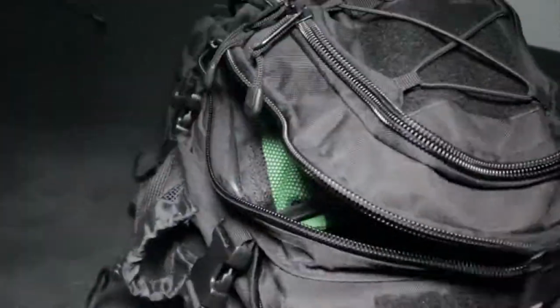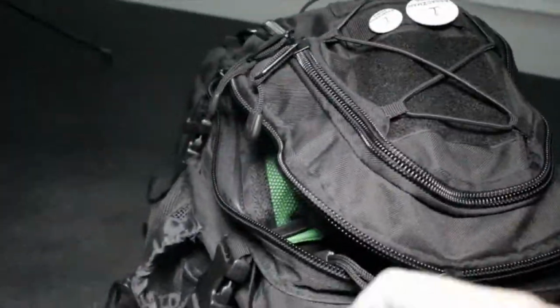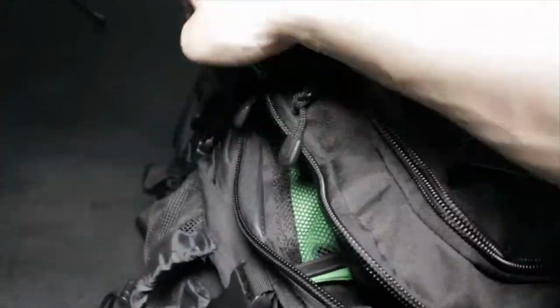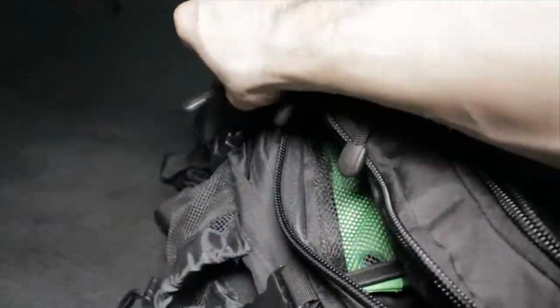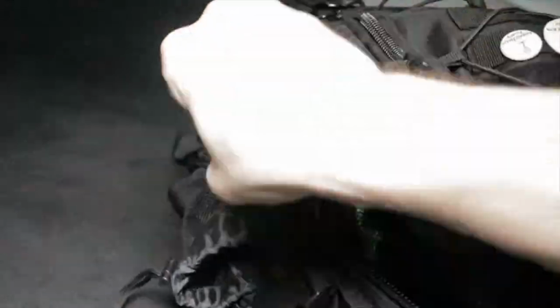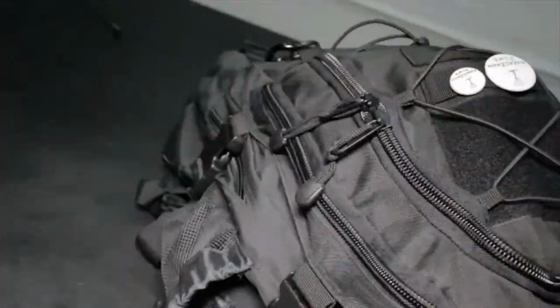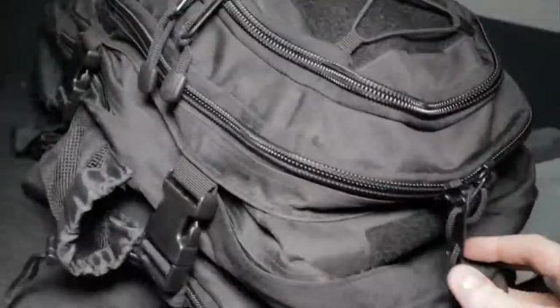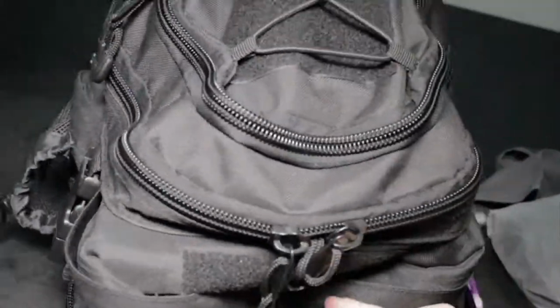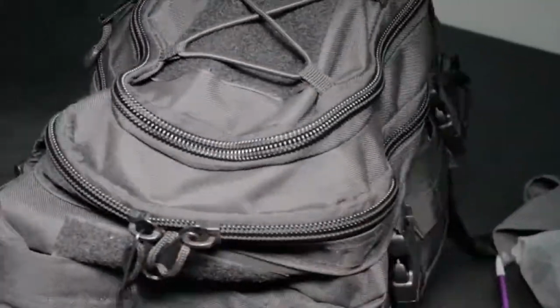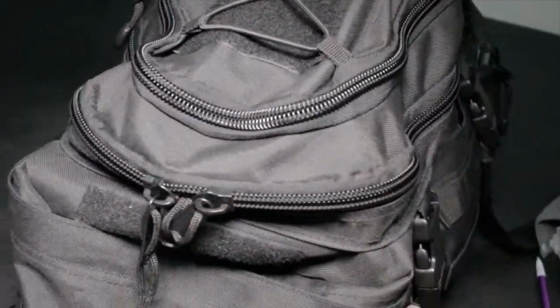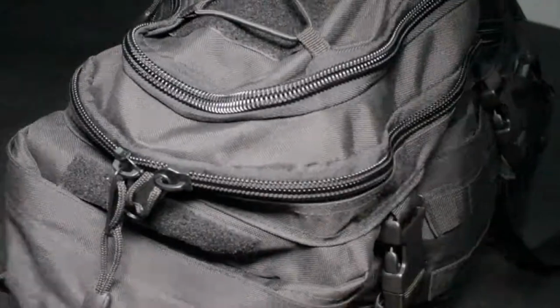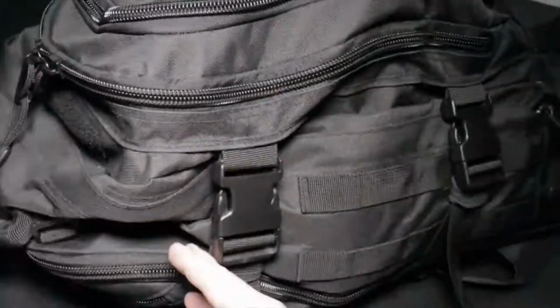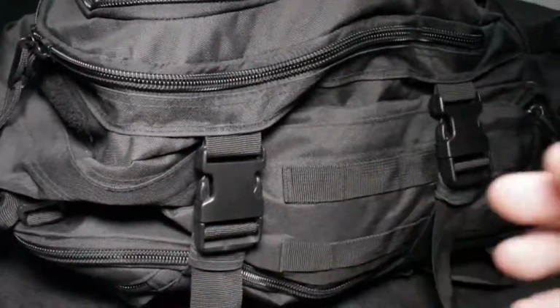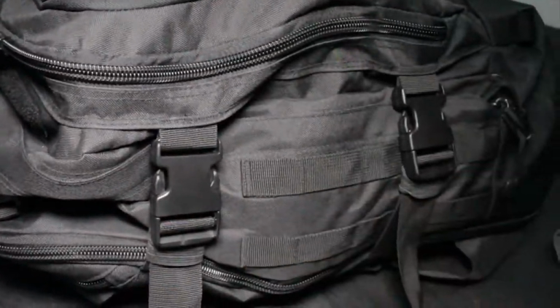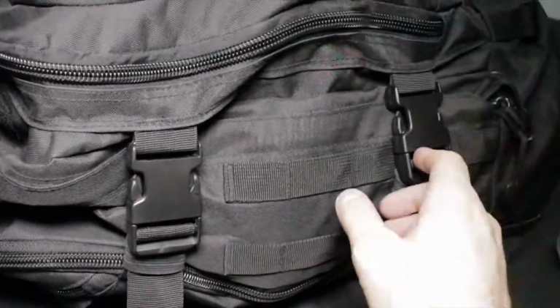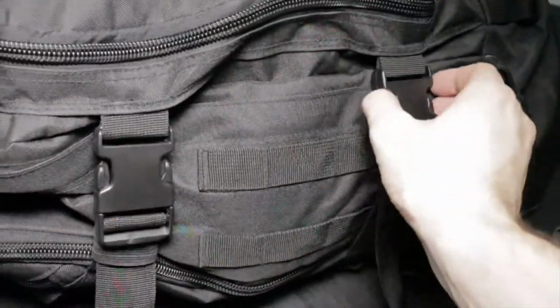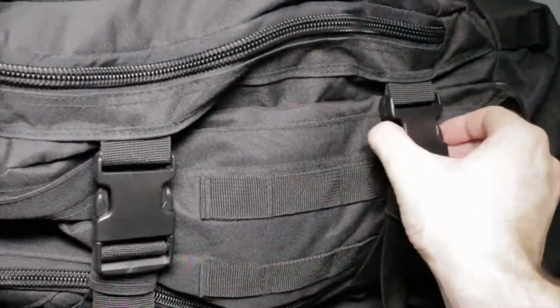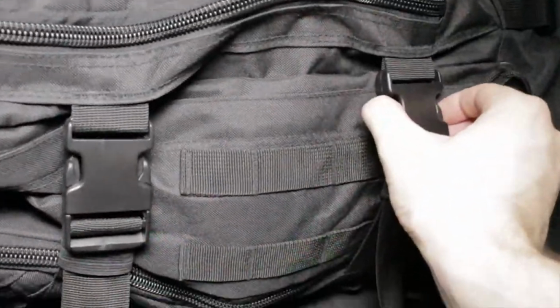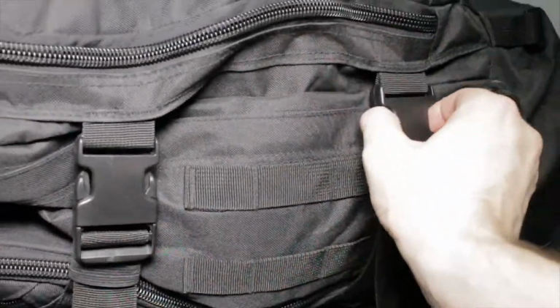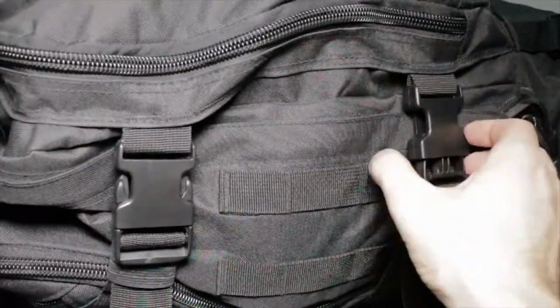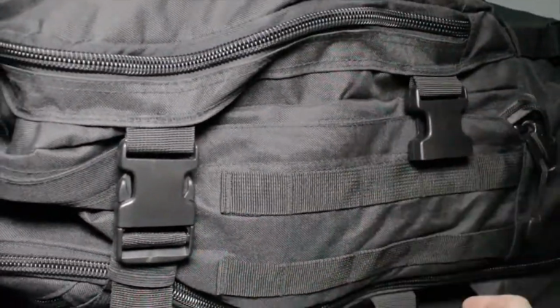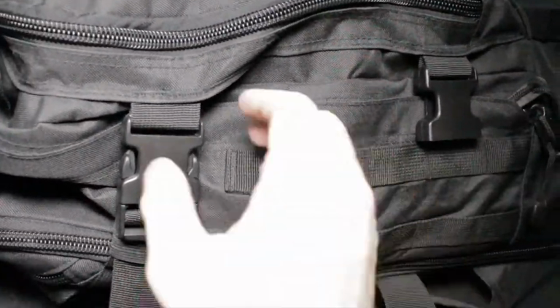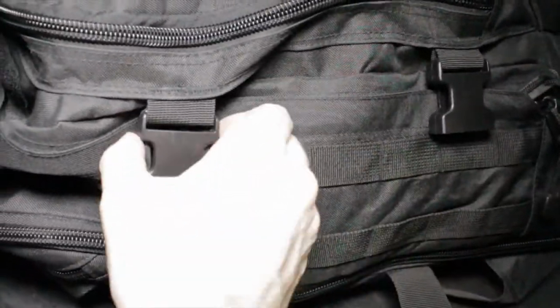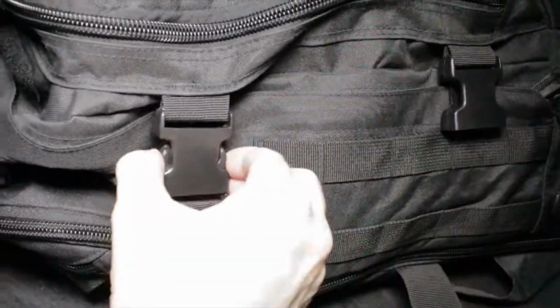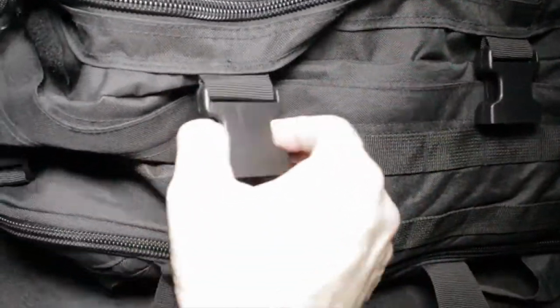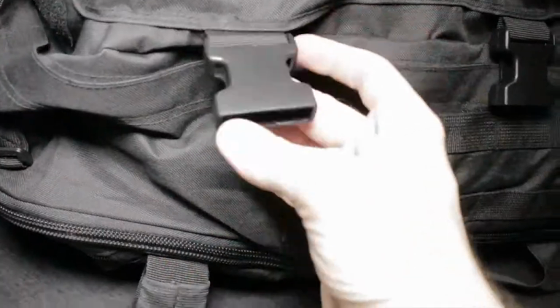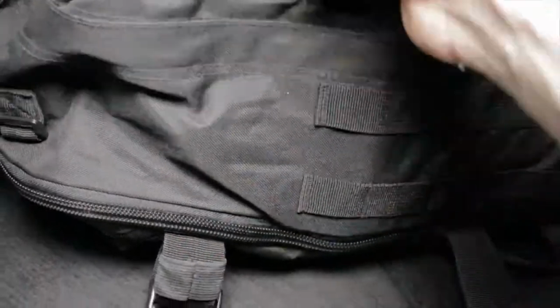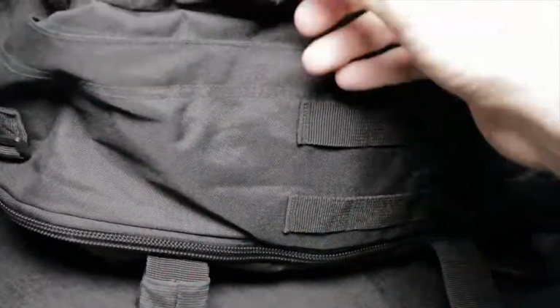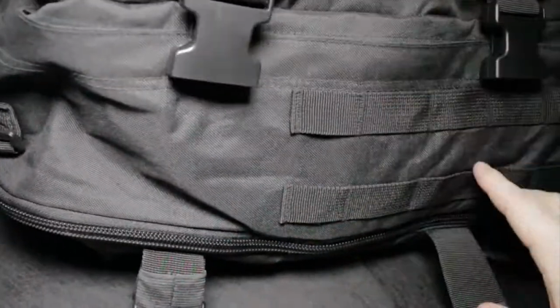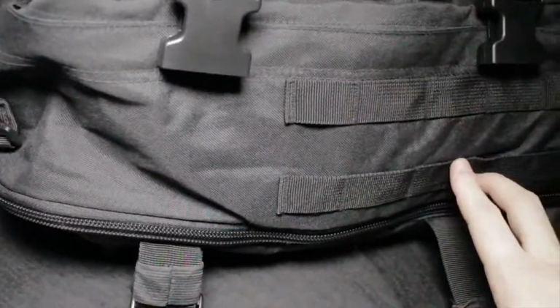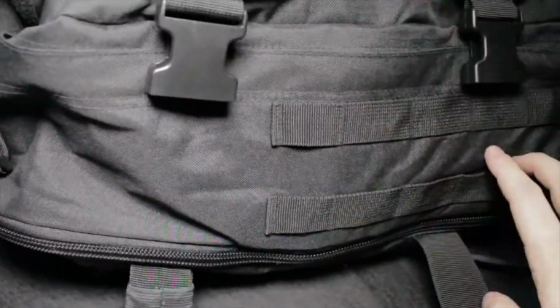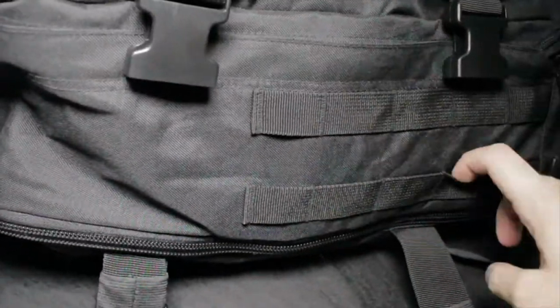It's pretty big actually, so it works really well to hold all that stuff. As you can see, some people say they put a tablet or a small laptop in there, and yeah, that'll work.